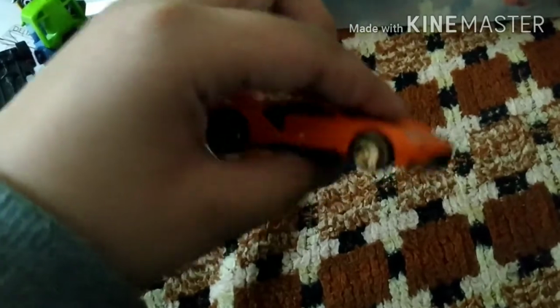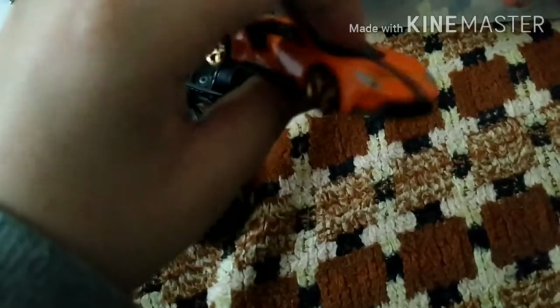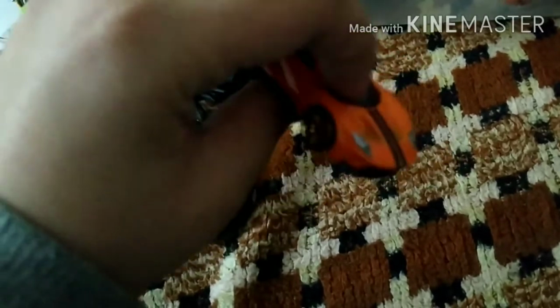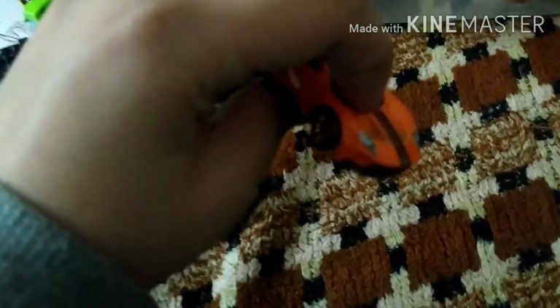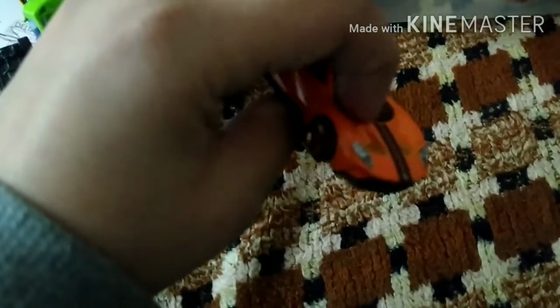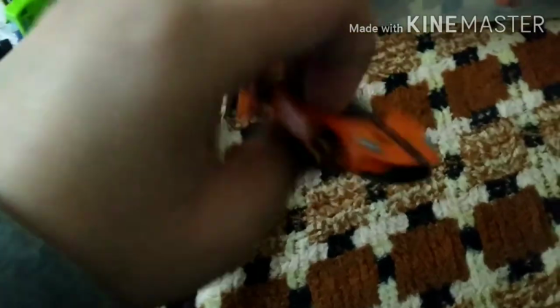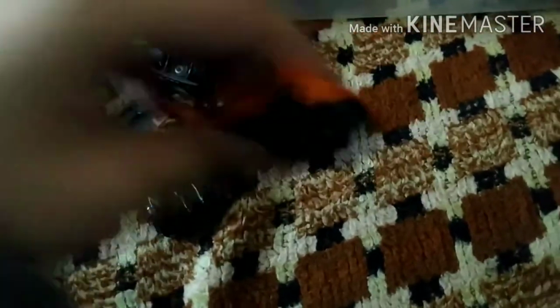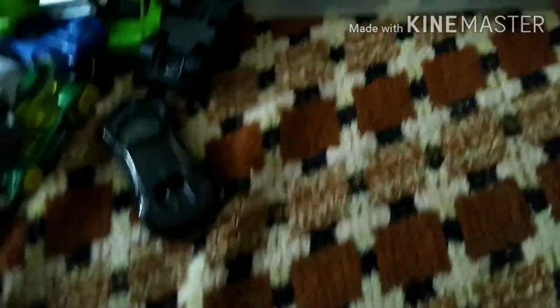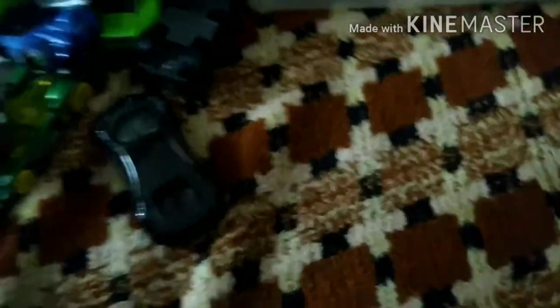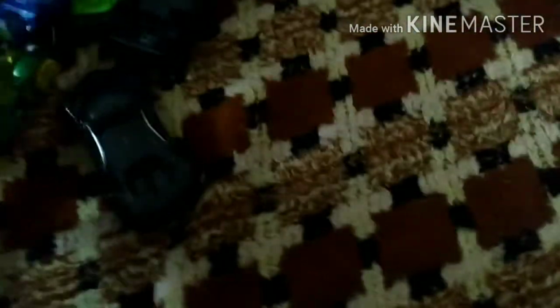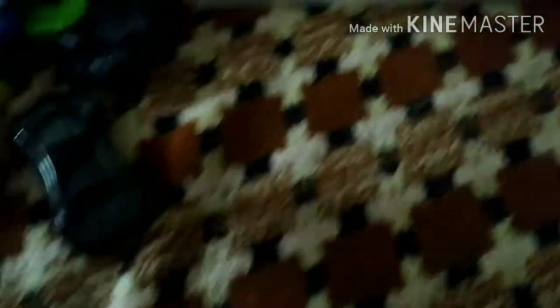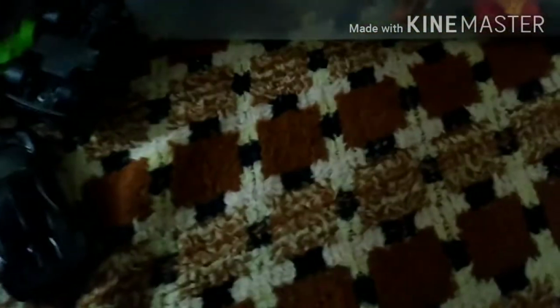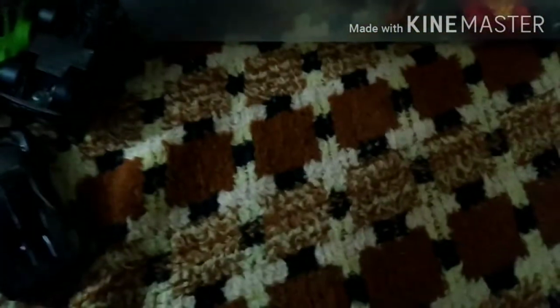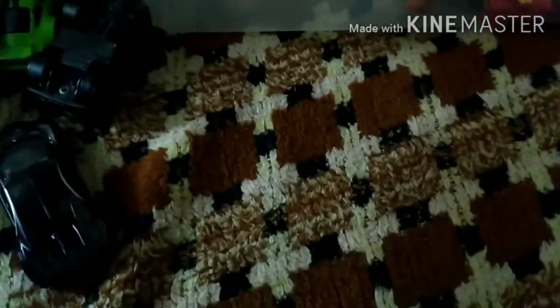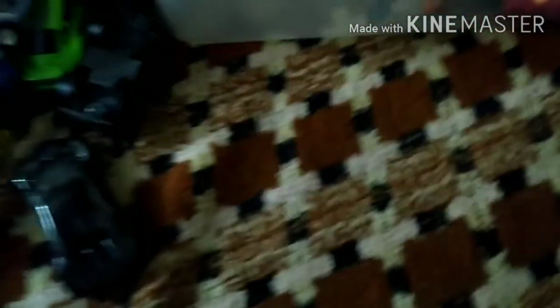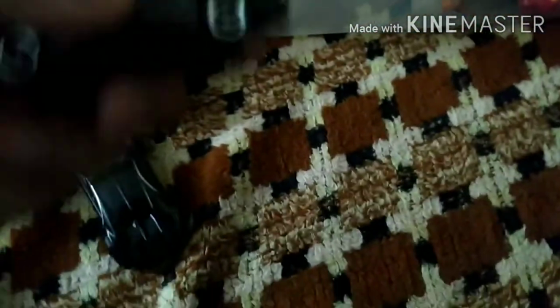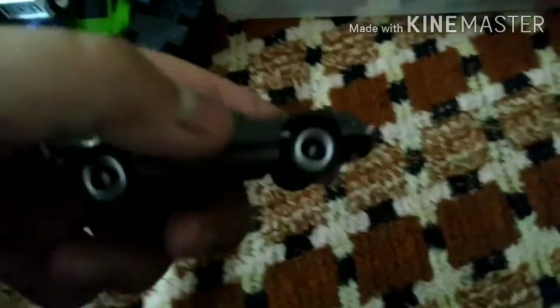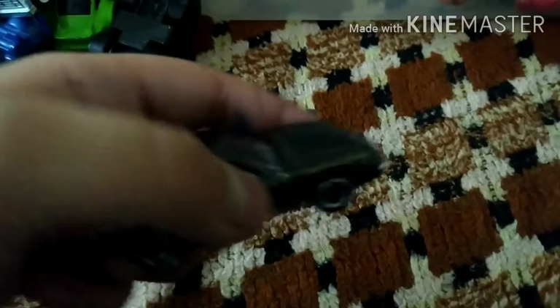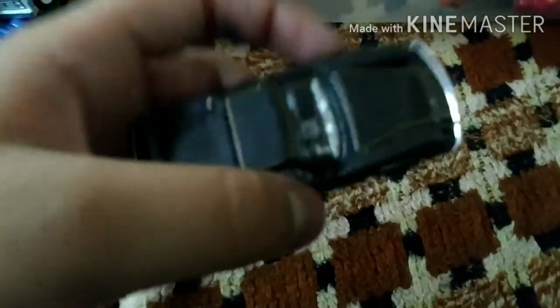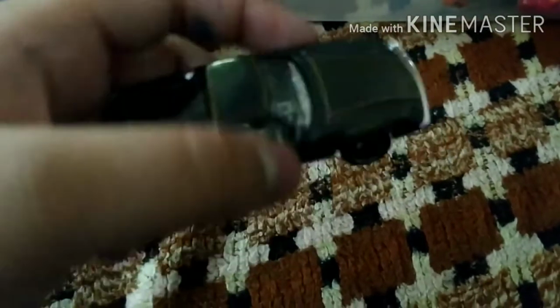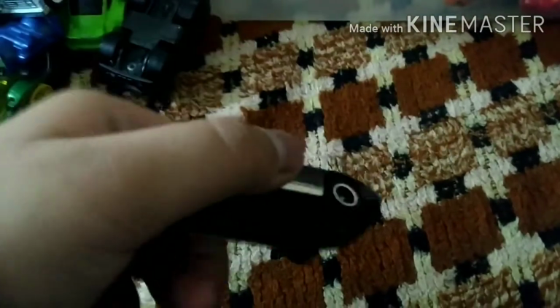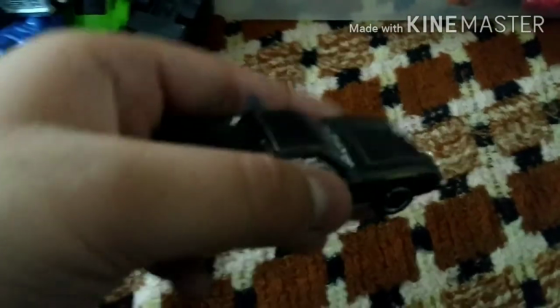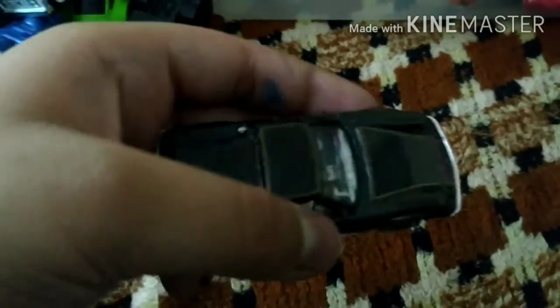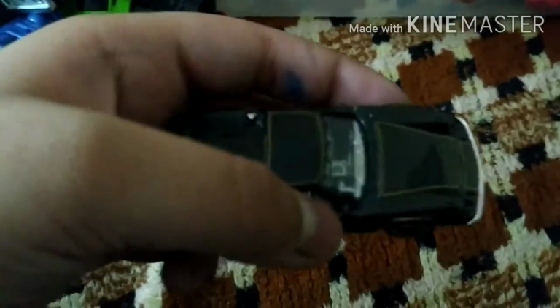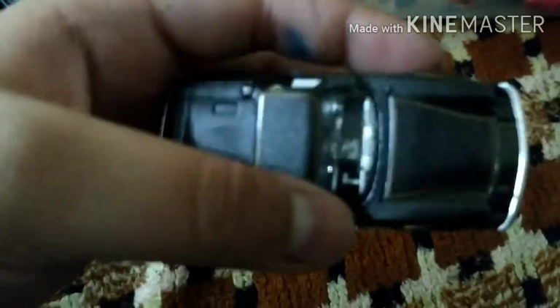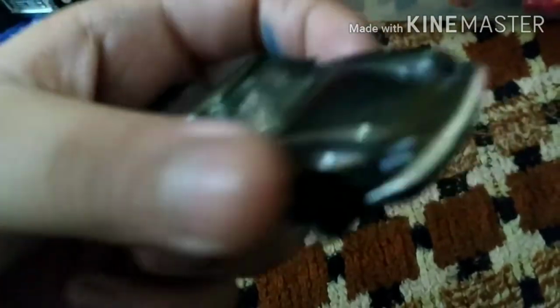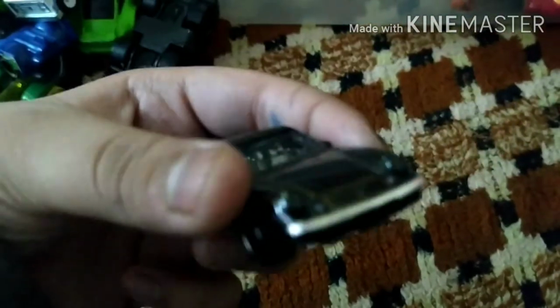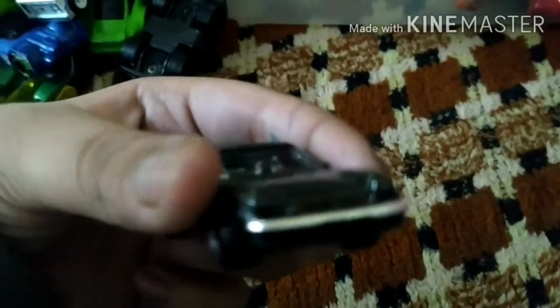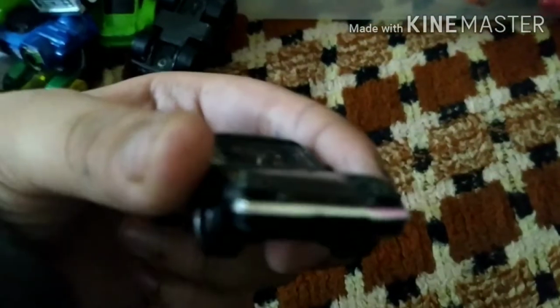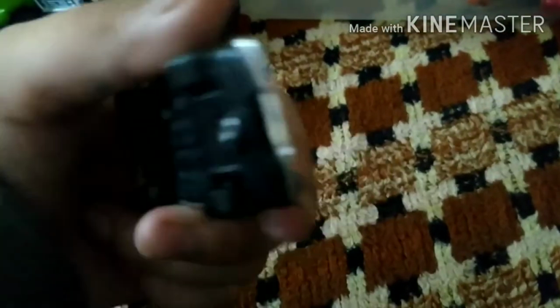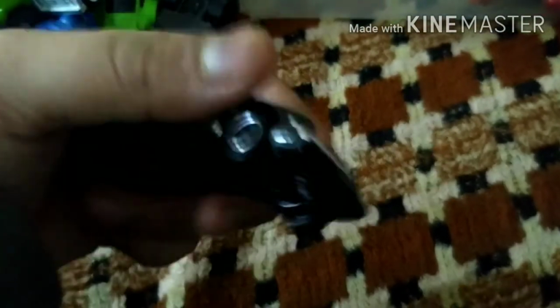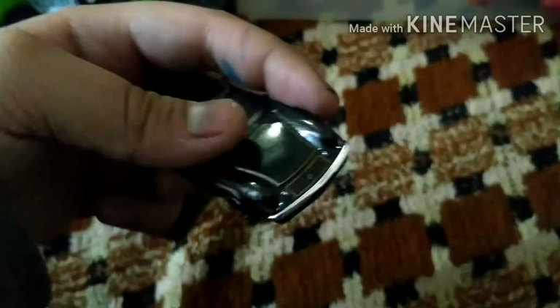It looks long but it doesn't quite look it. Guys, this is a Matchbox. It looks like a Porsche — it looks like a Porsche.